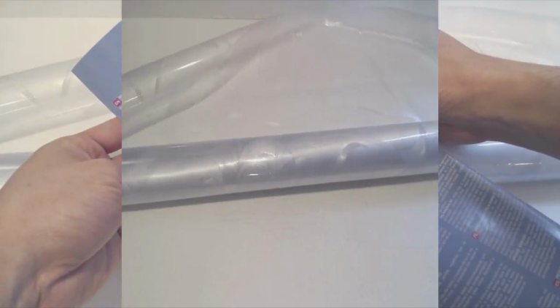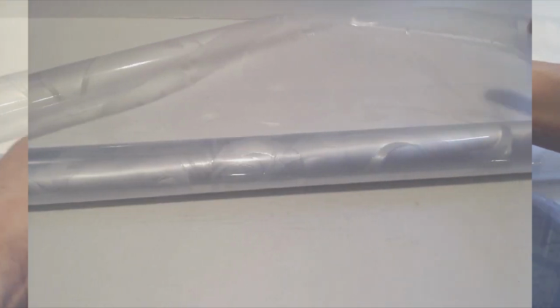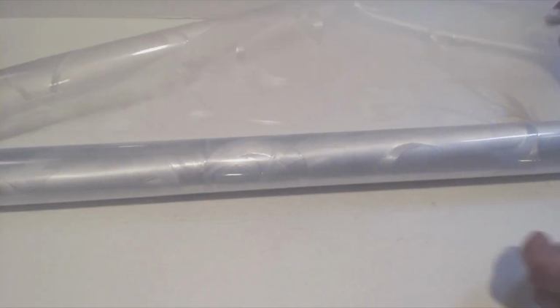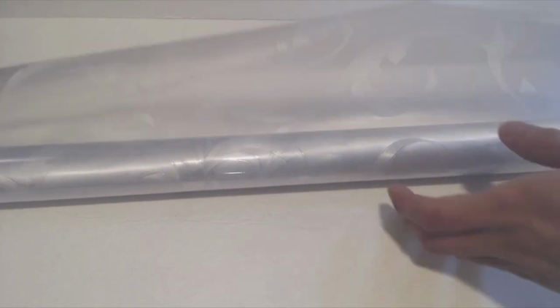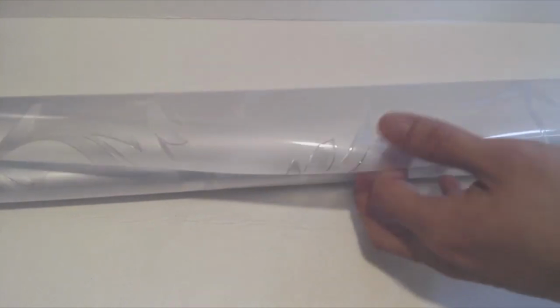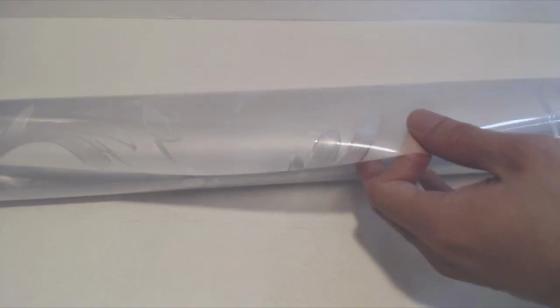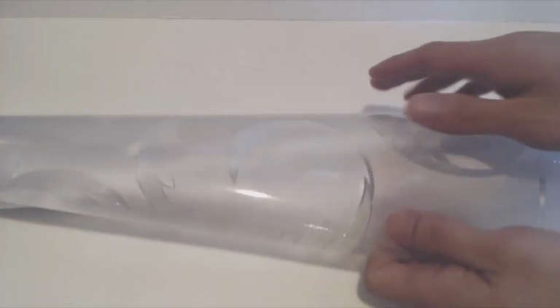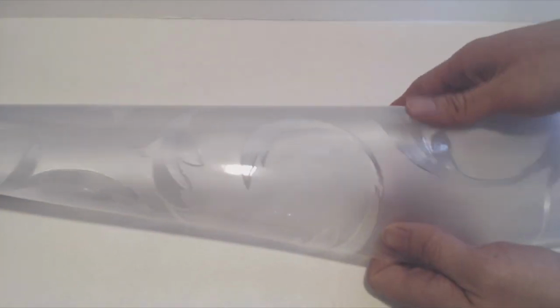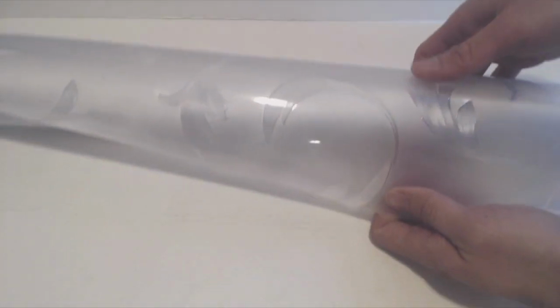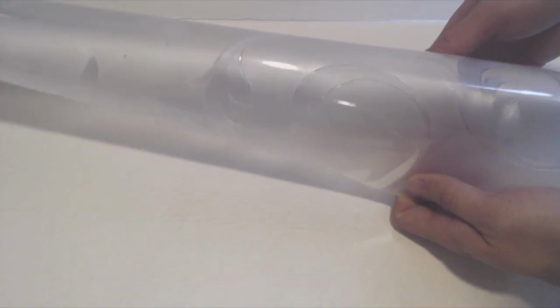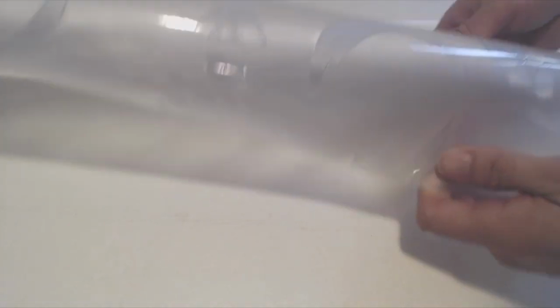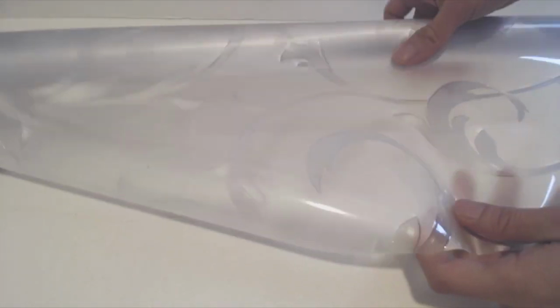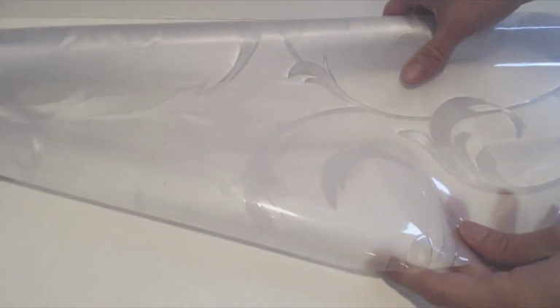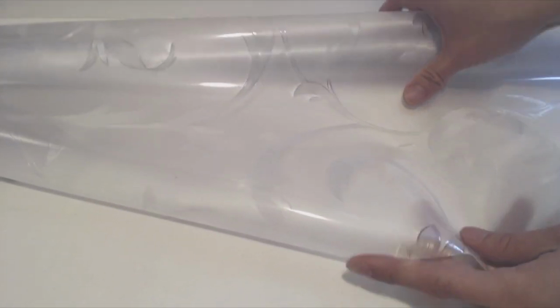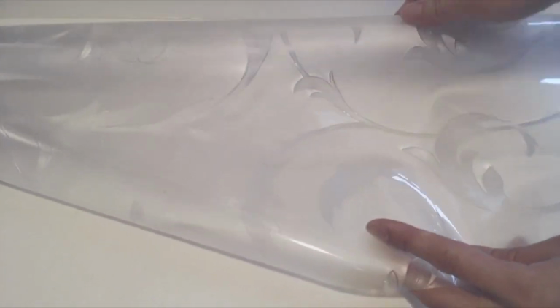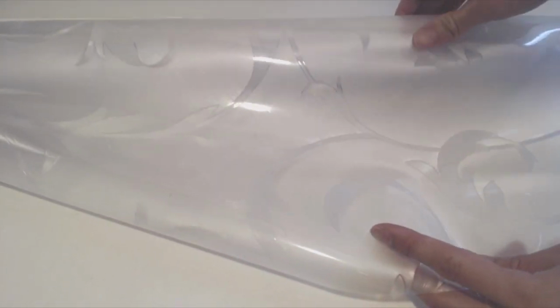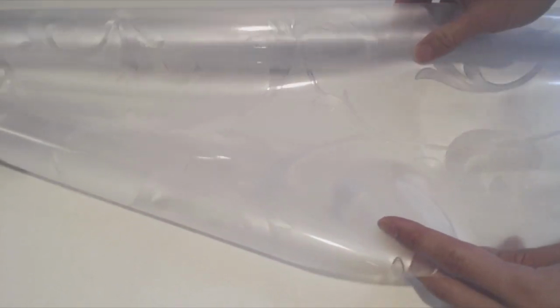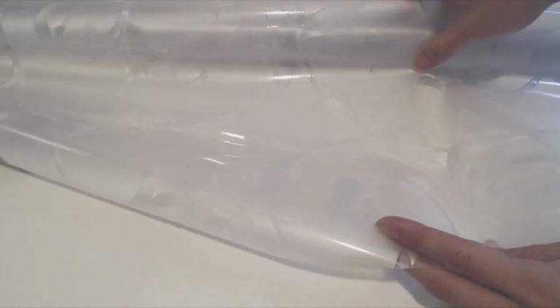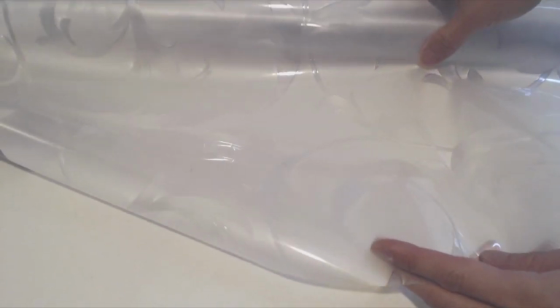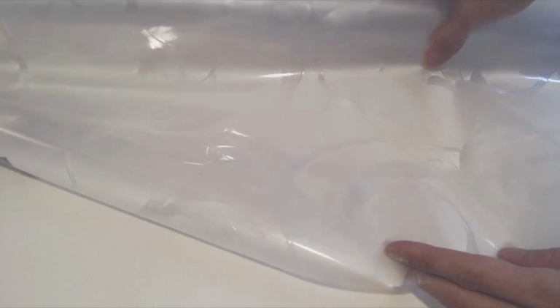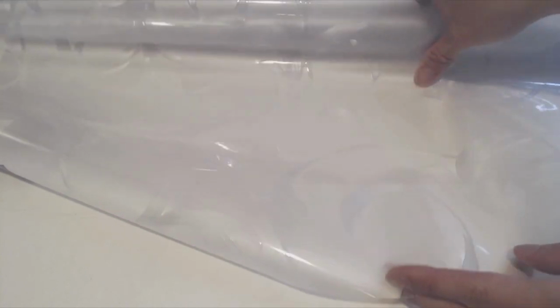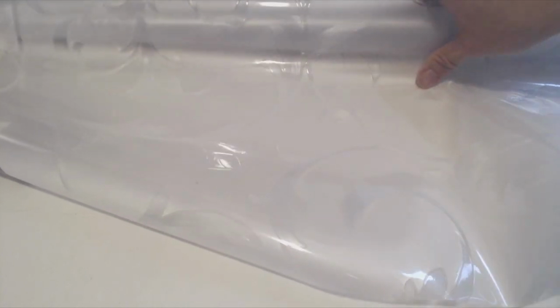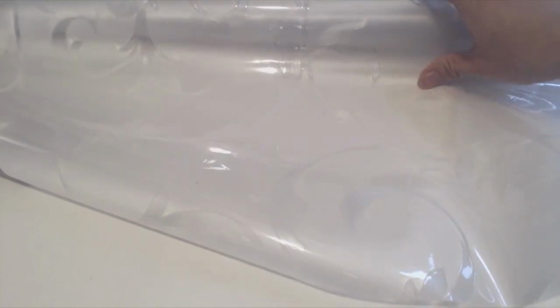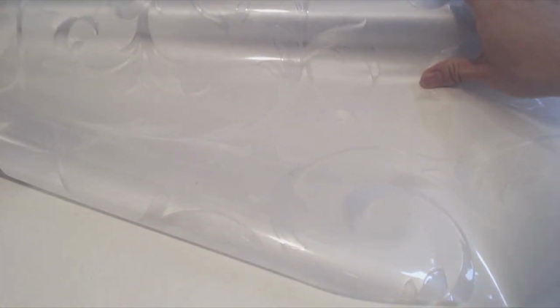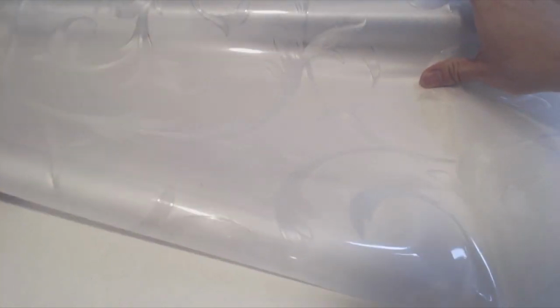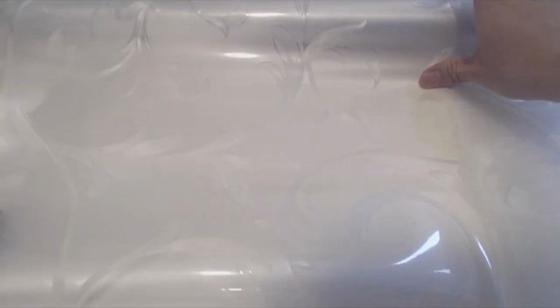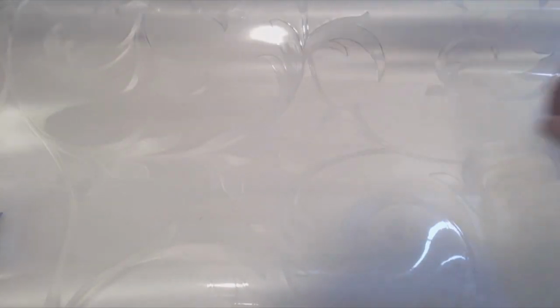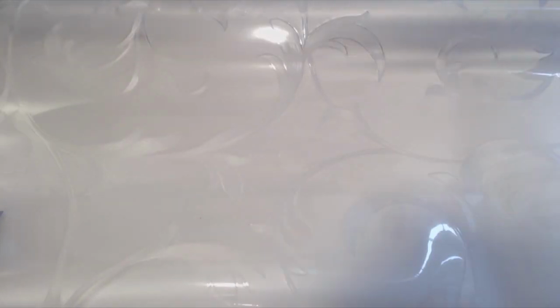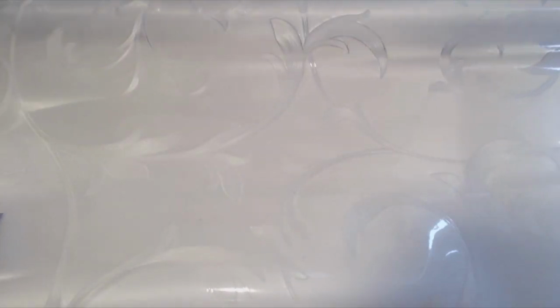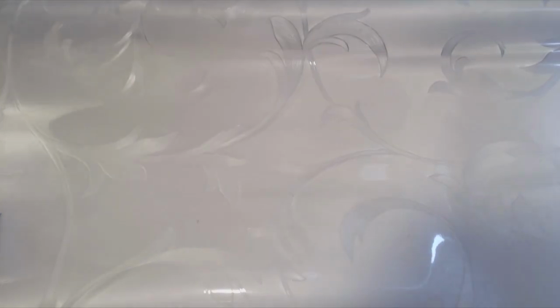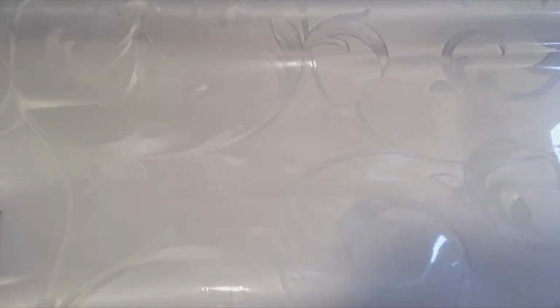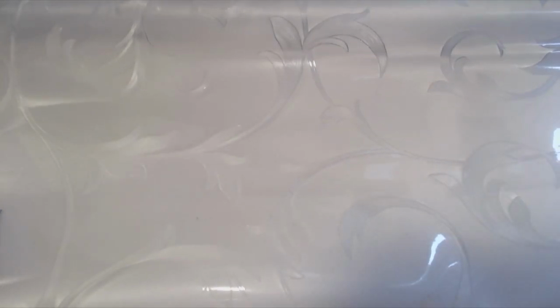The film itself has a texture on one side, and it's glossy on the other. When marking the sheet for cutting, make sure to mark on the glossy side, since you will be removing the thin plastic backing before application.